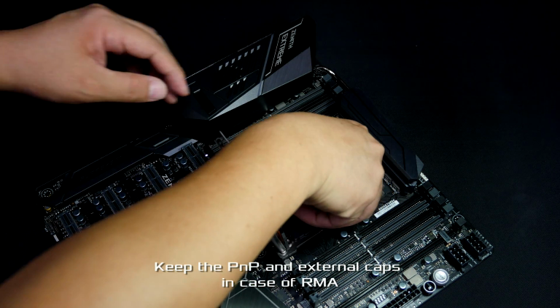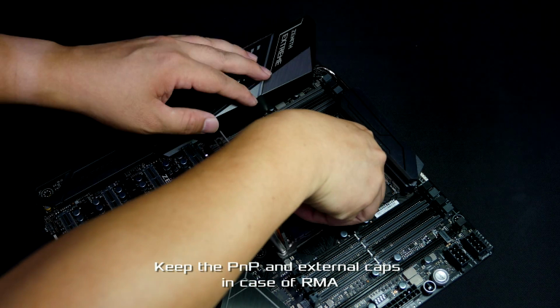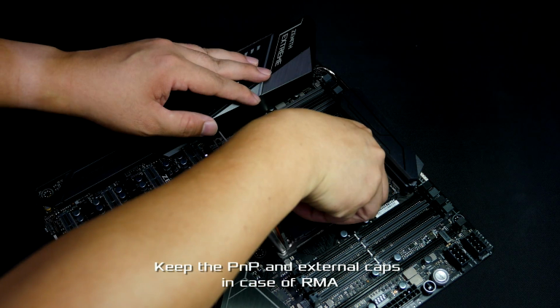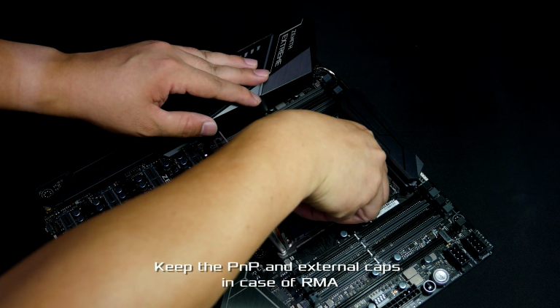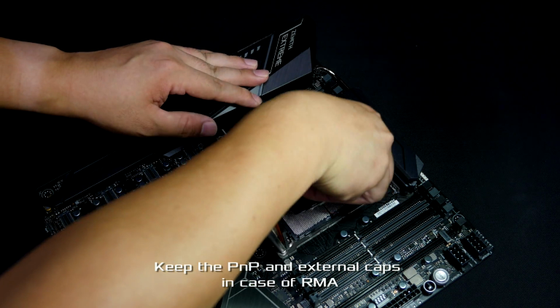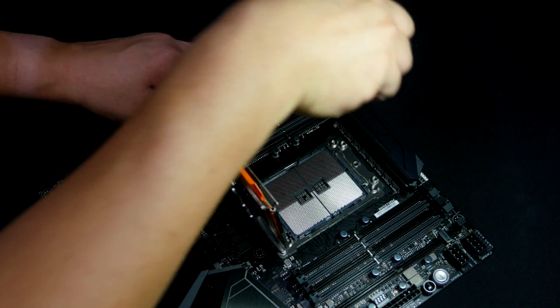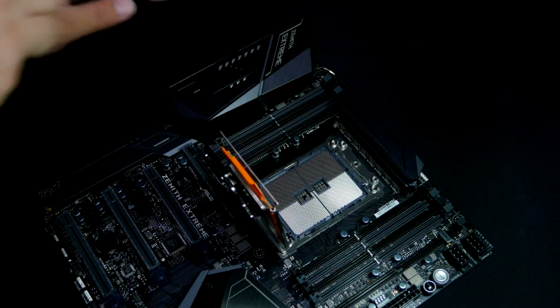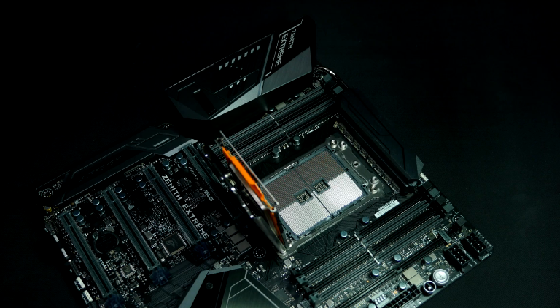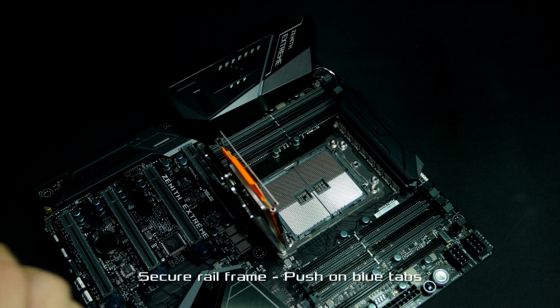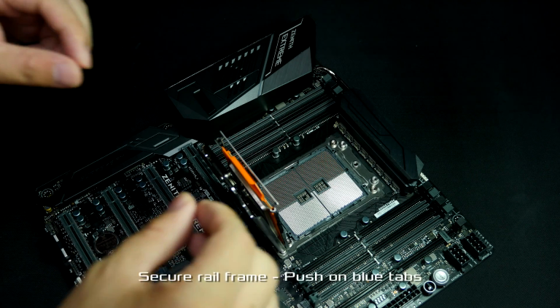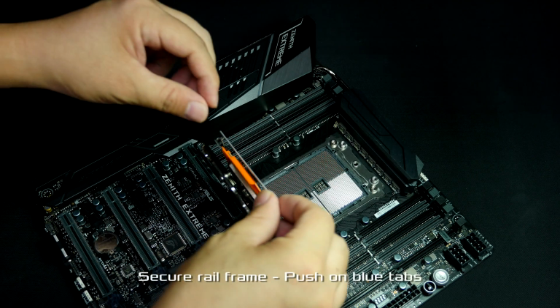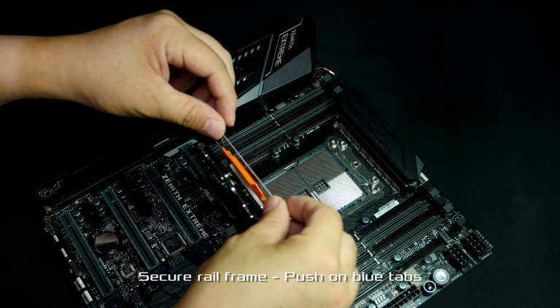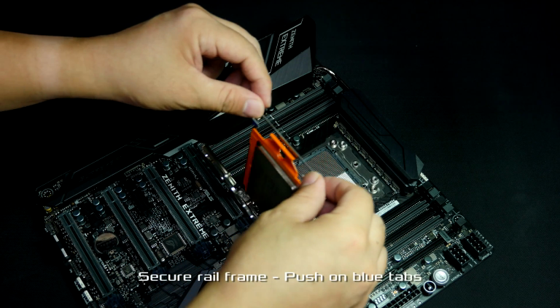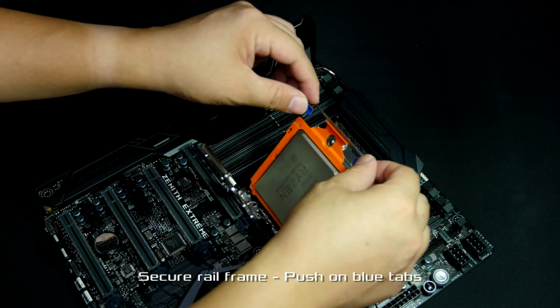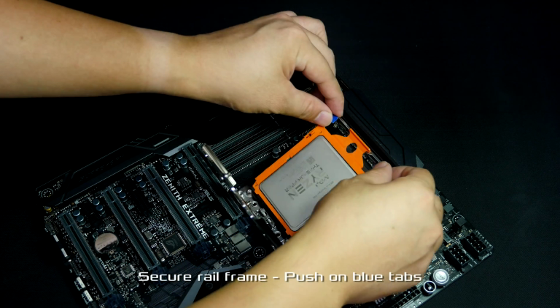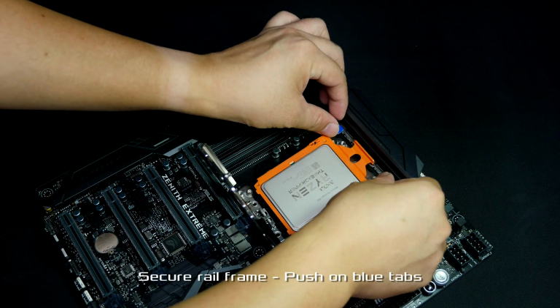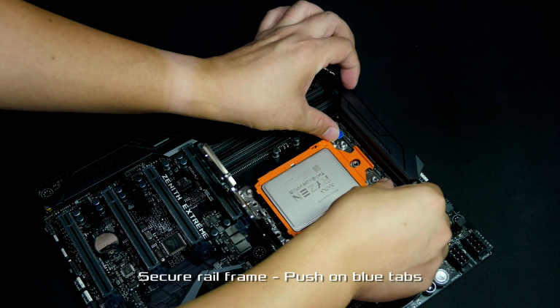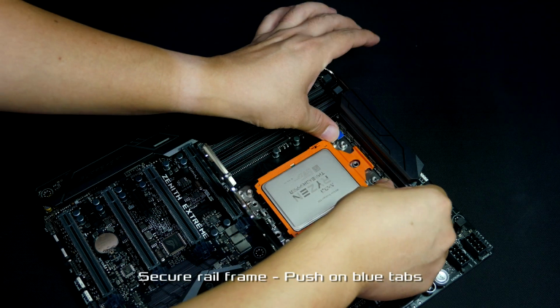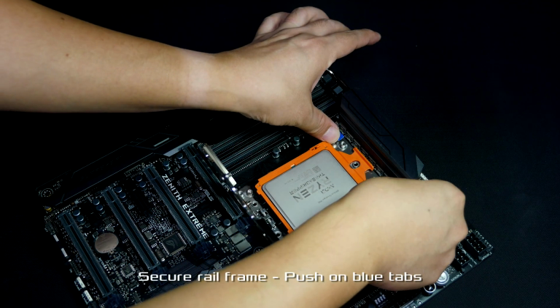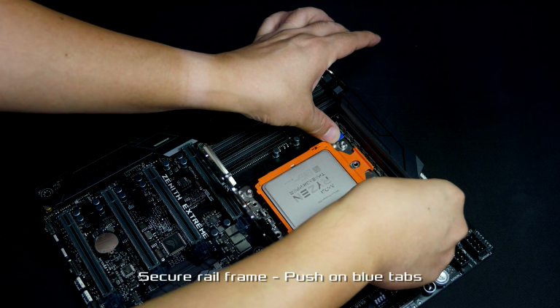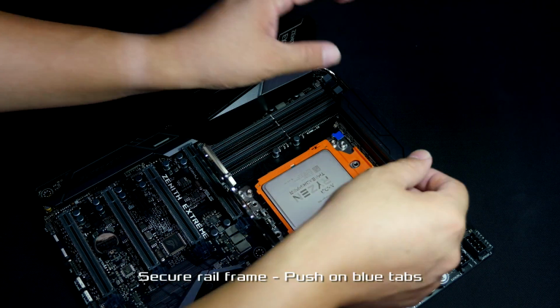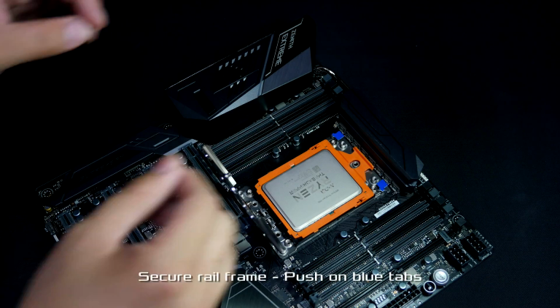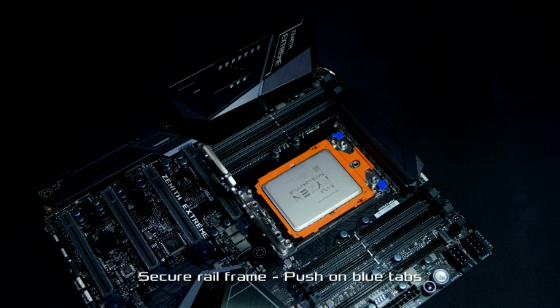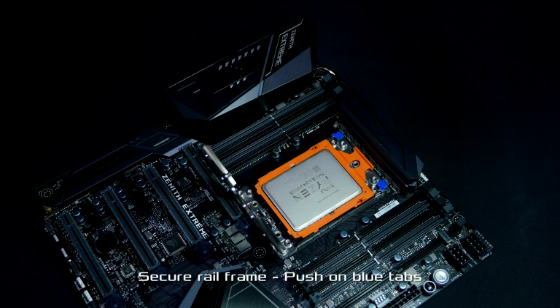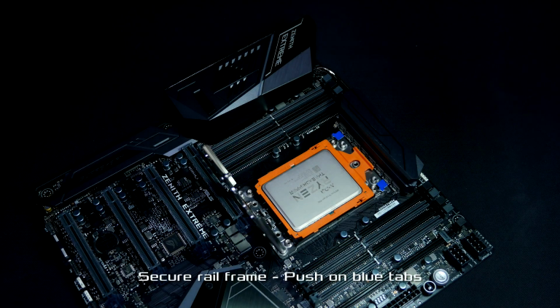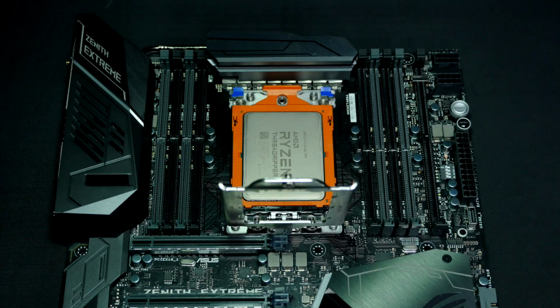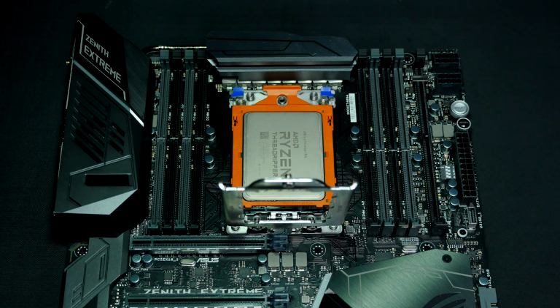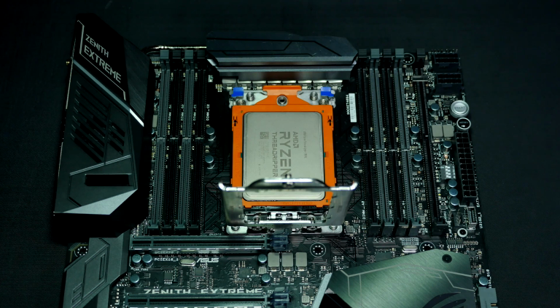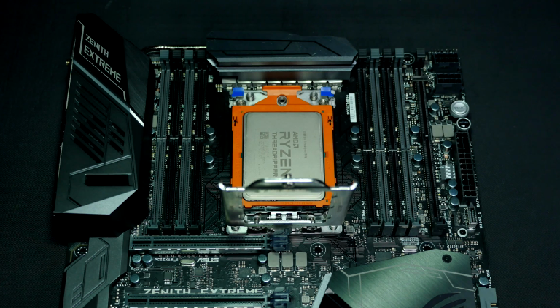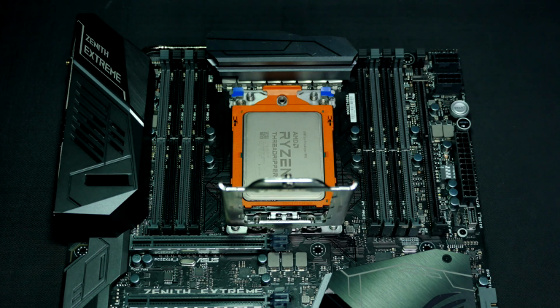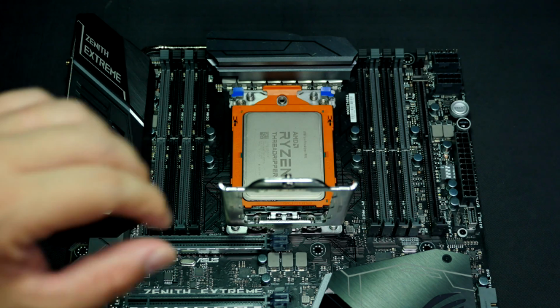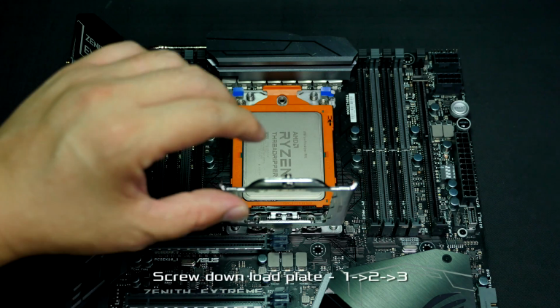To mount the processor into place, simply lower the rail frame back down and secure it by pushing on the blue tabs. Secure the load plate.